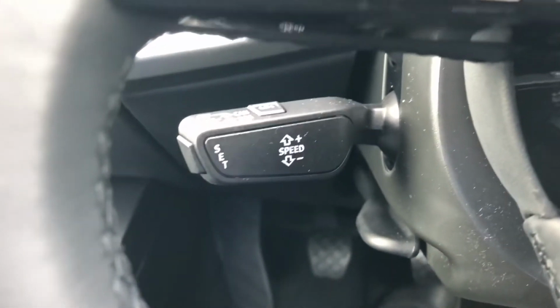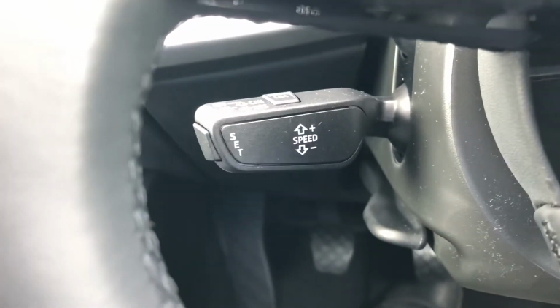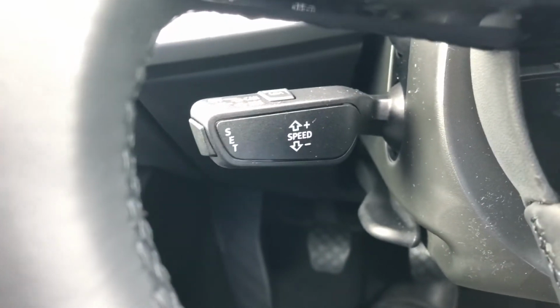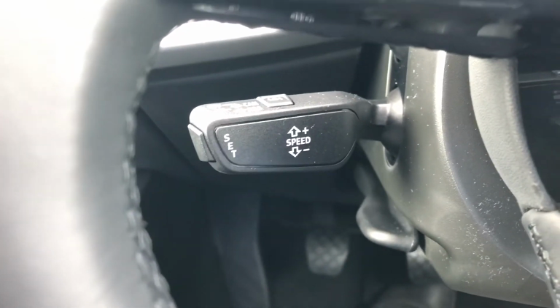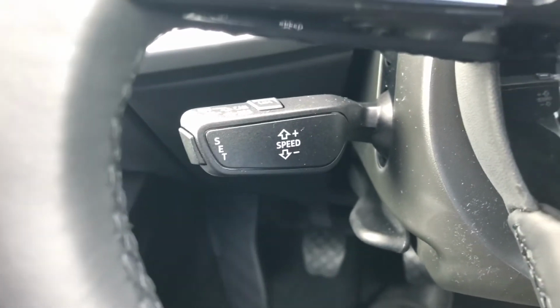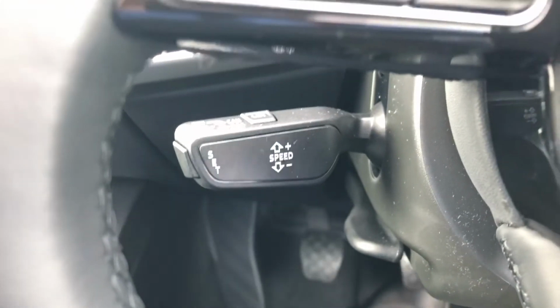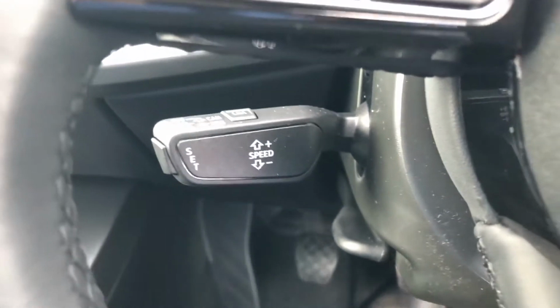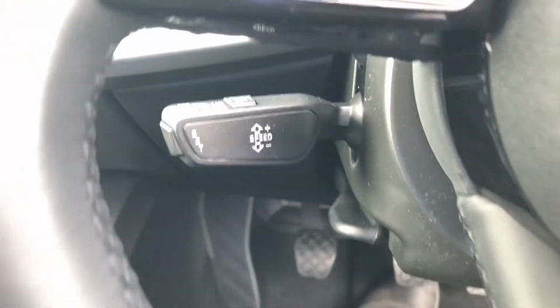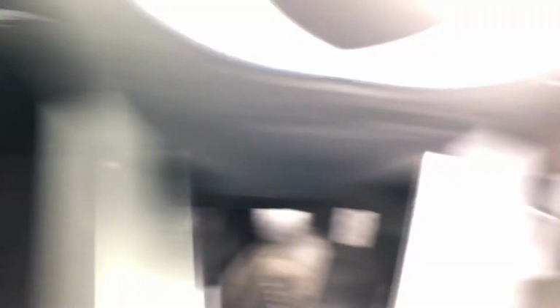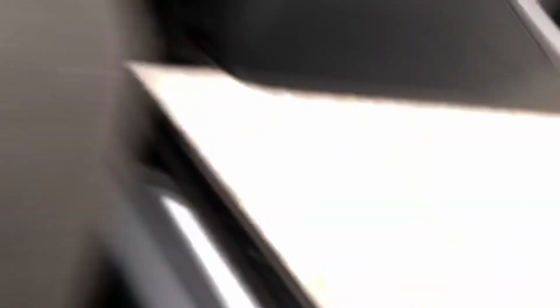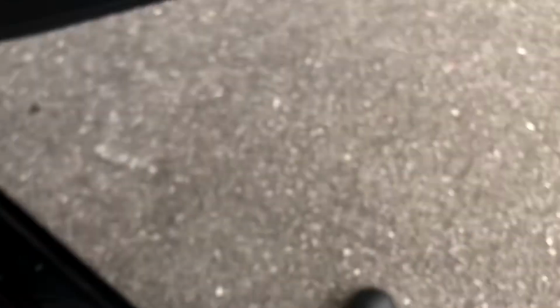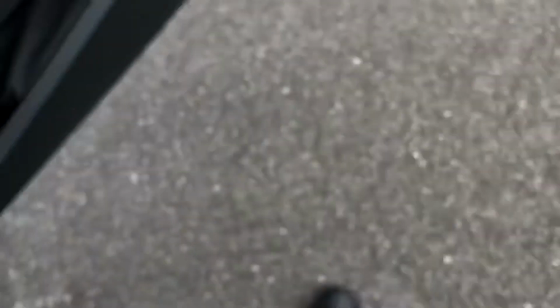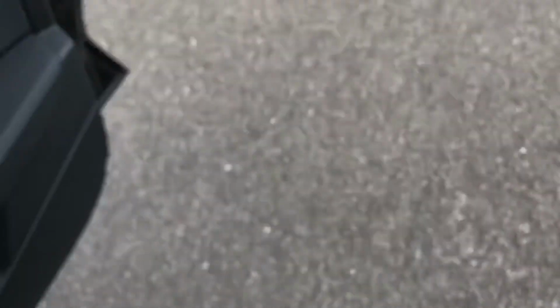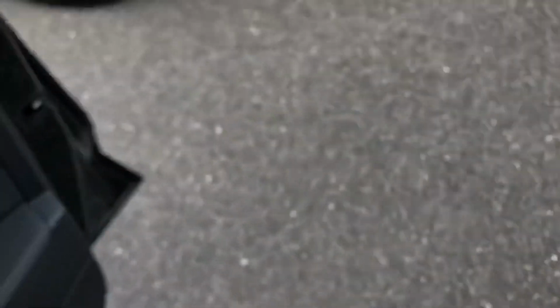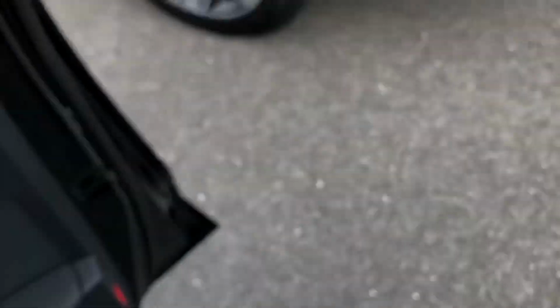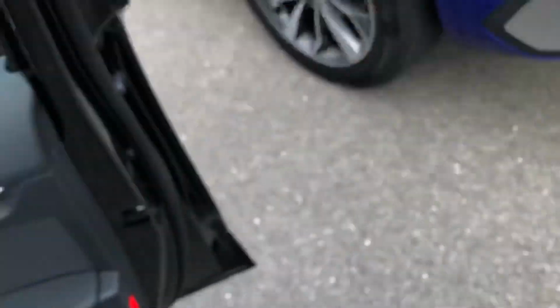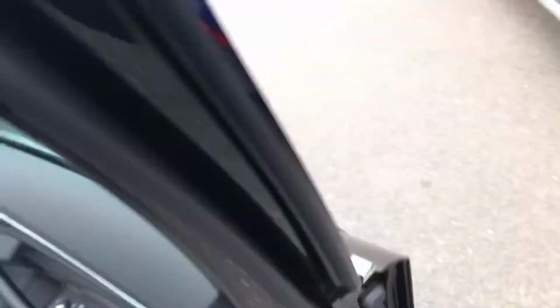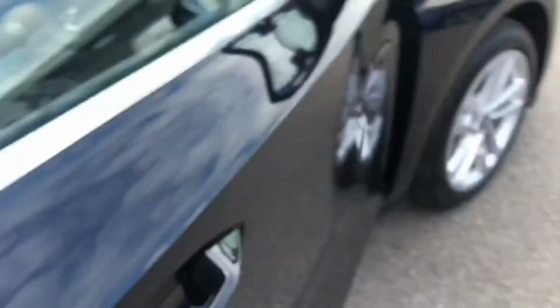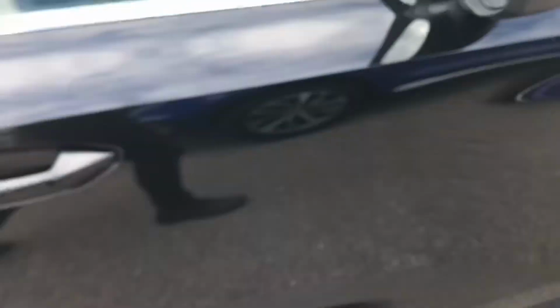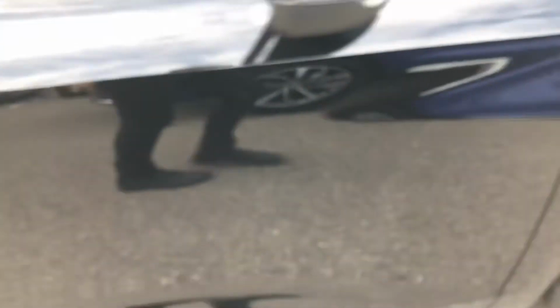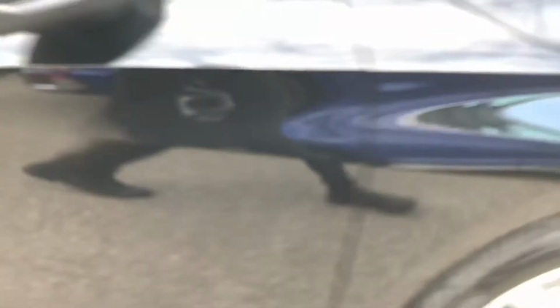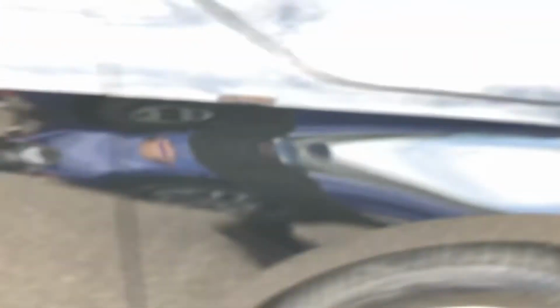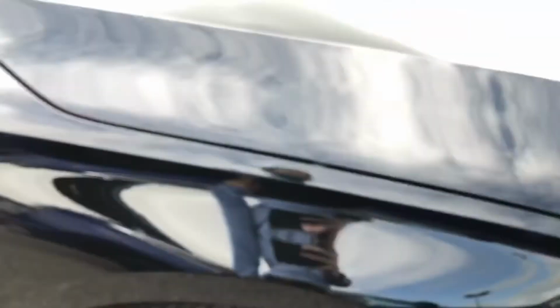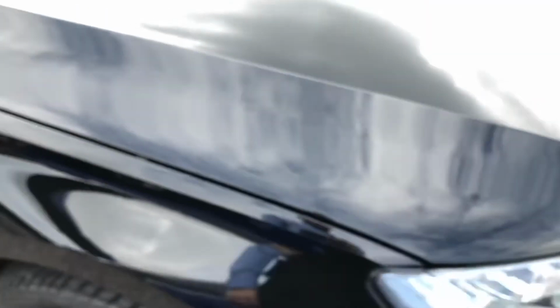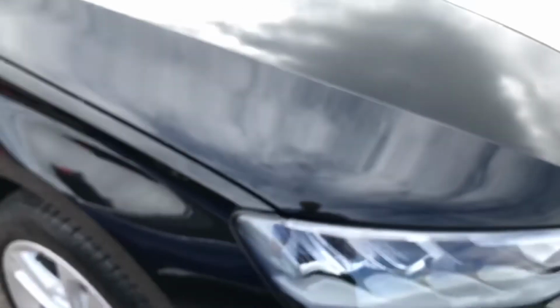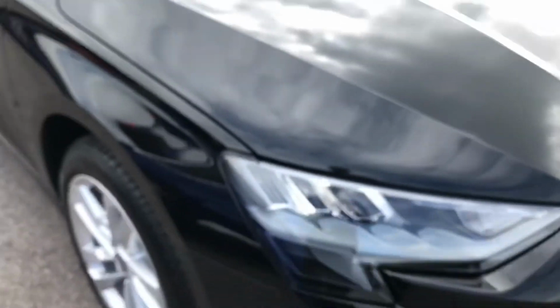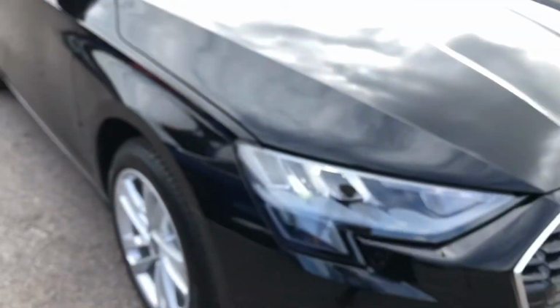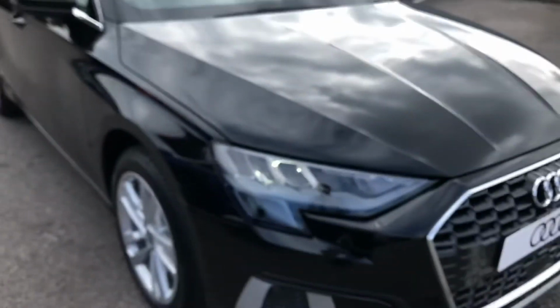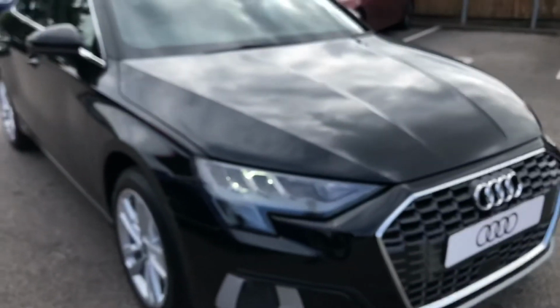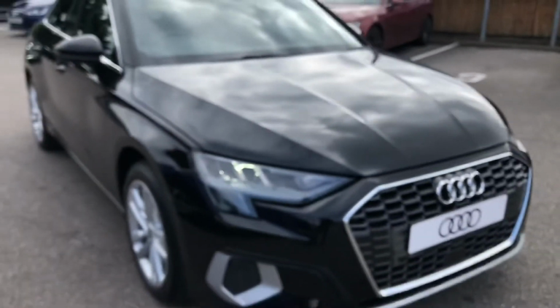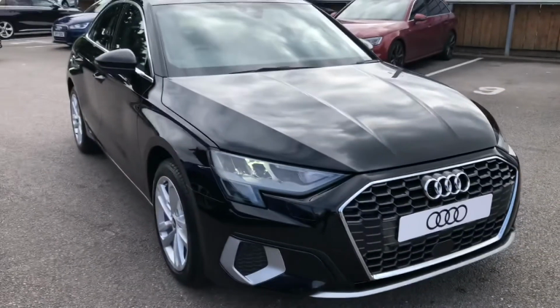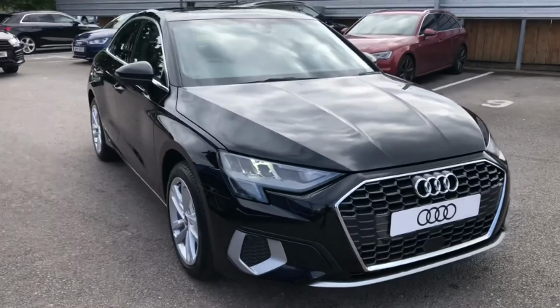If you'd like to know any more about this Audi A3 here at Crew Audi, give us a call on 01270 864091. Thank you for watching.